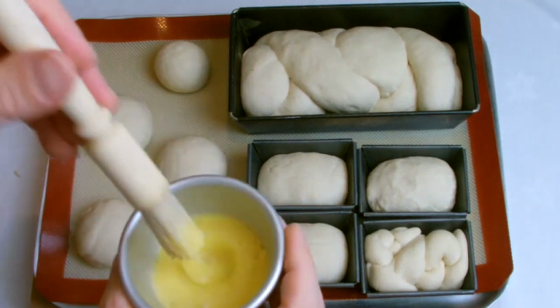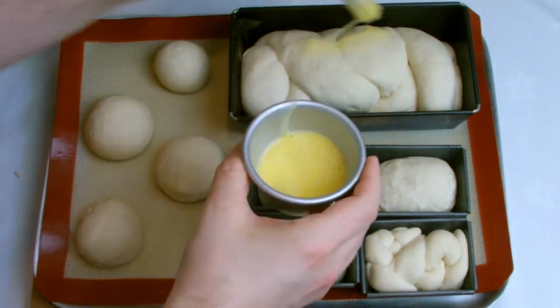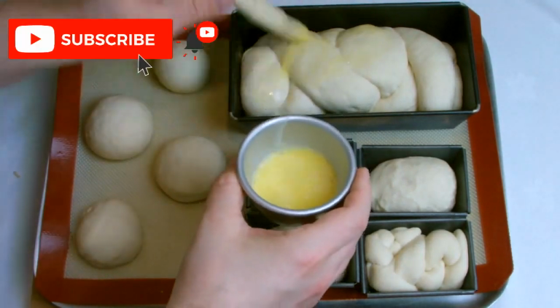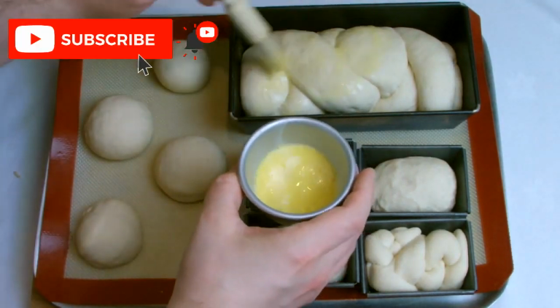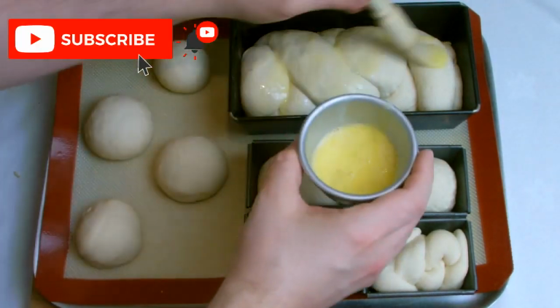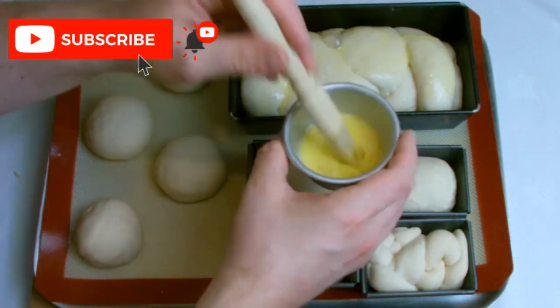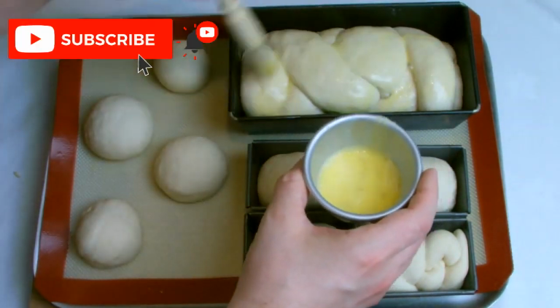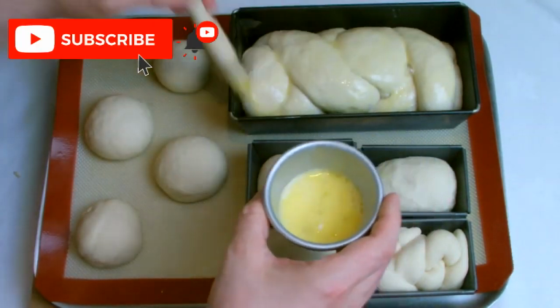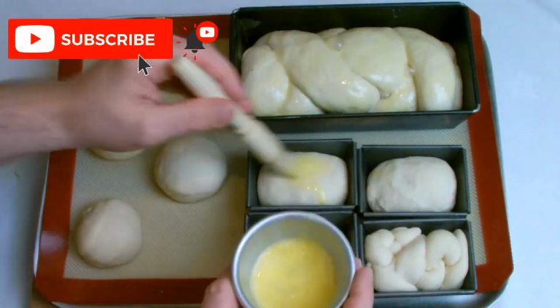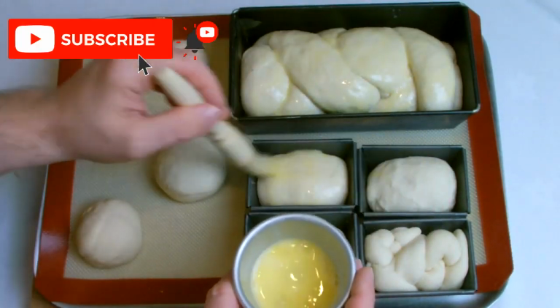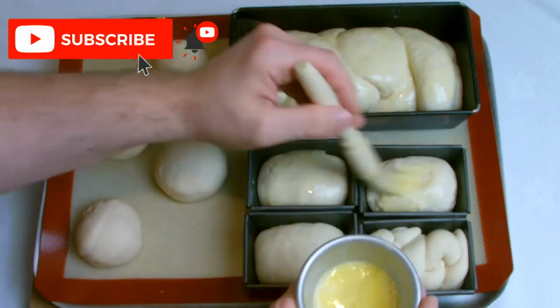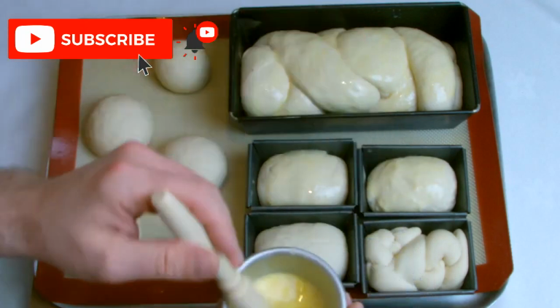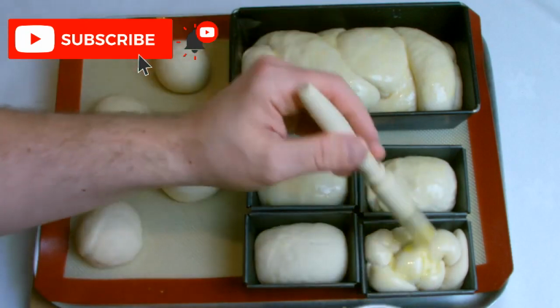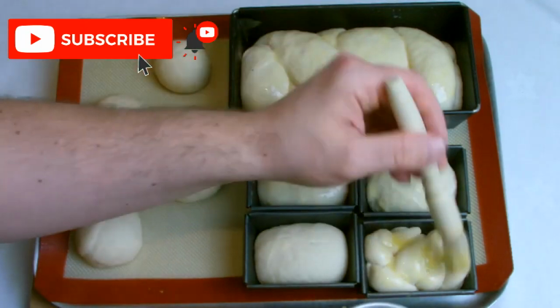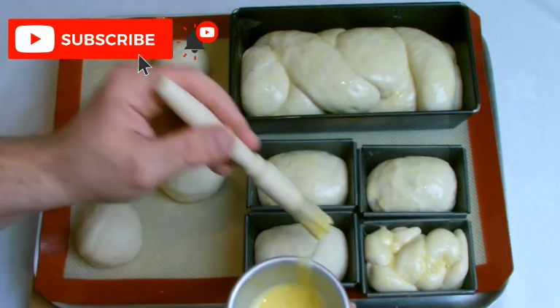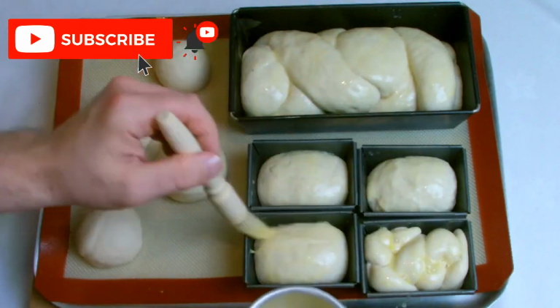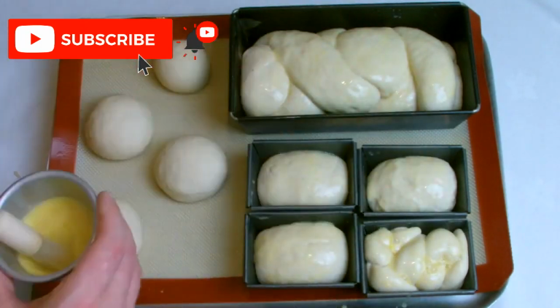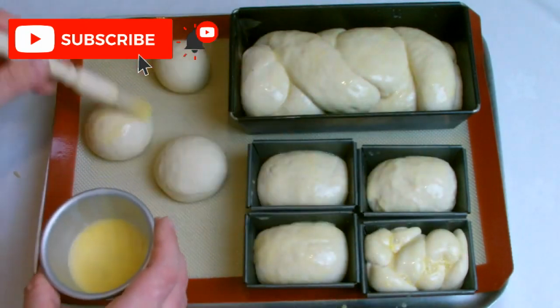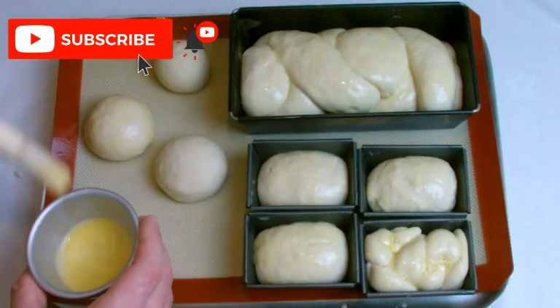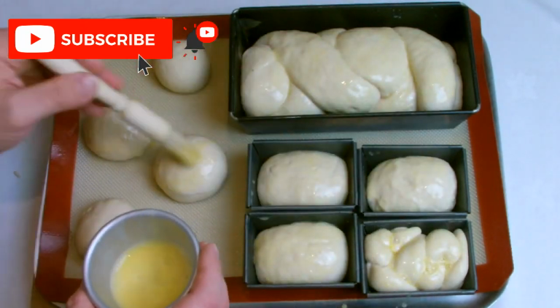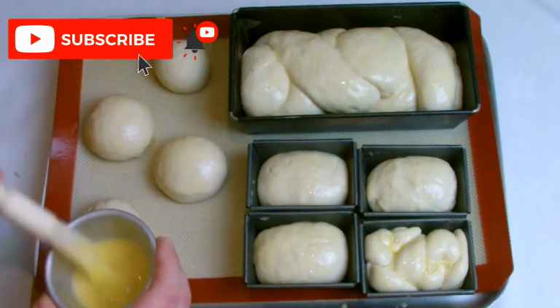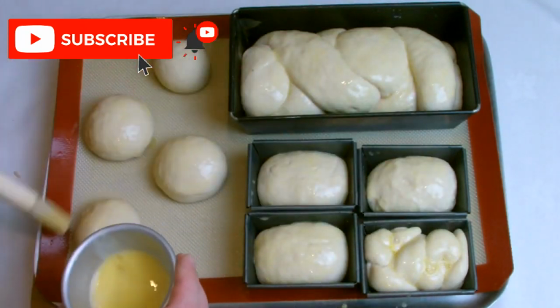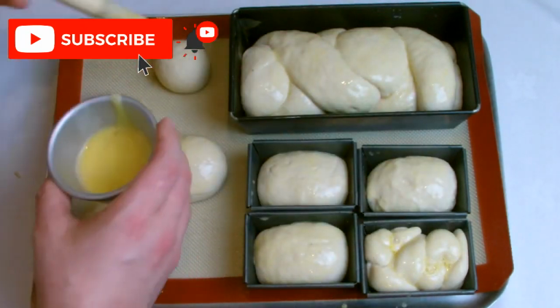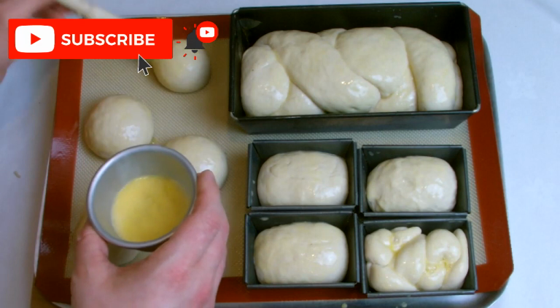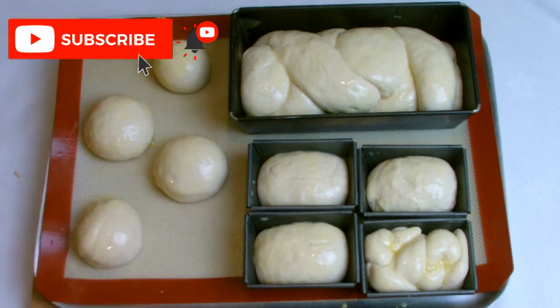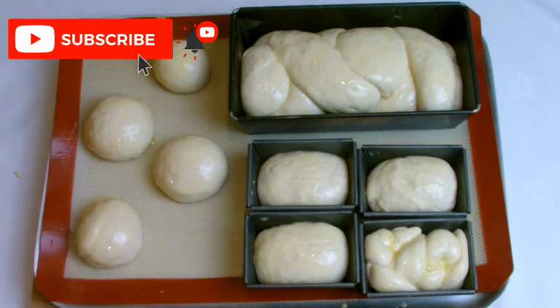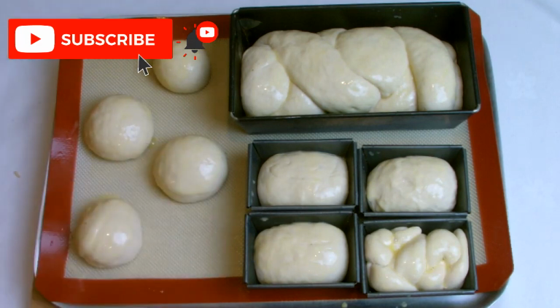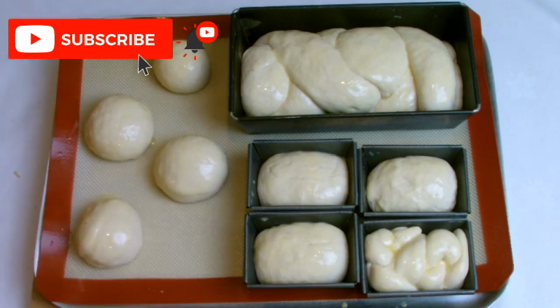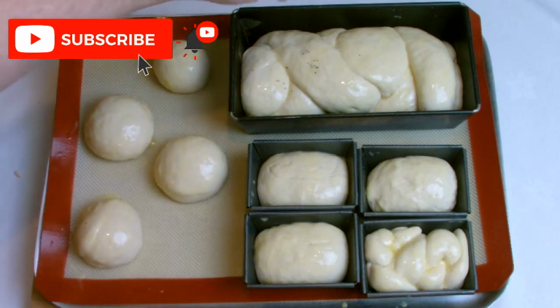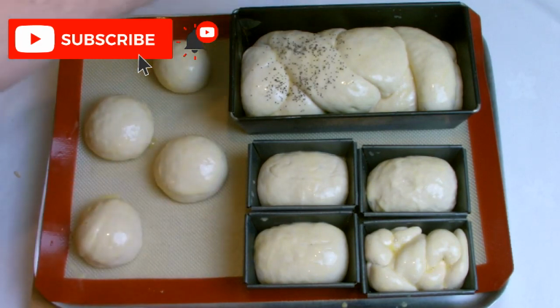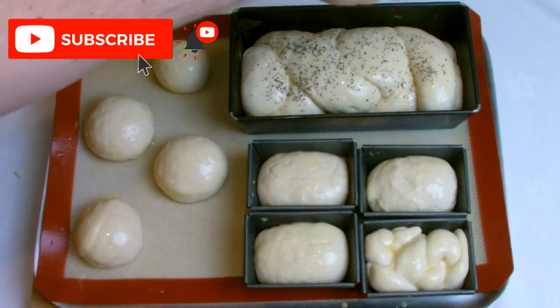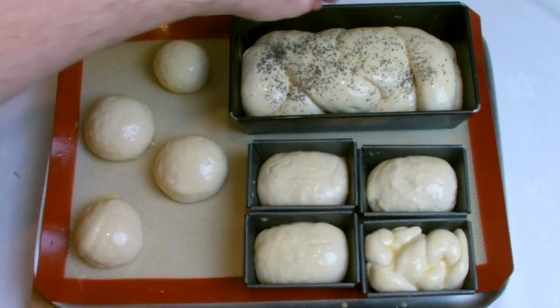Allow your bread to prove roughly one third in size, and then if you desire you can egg wash it. Here I have added poppy seeds — you could add sesame seeds, or if you didn't want to do that you could just sprinkle some flour over the top.